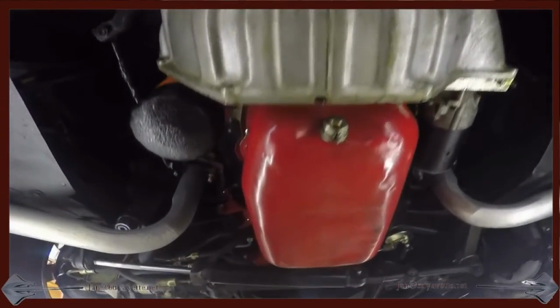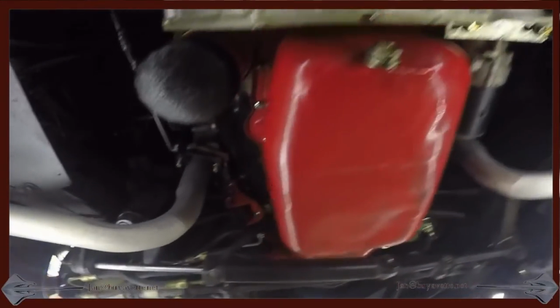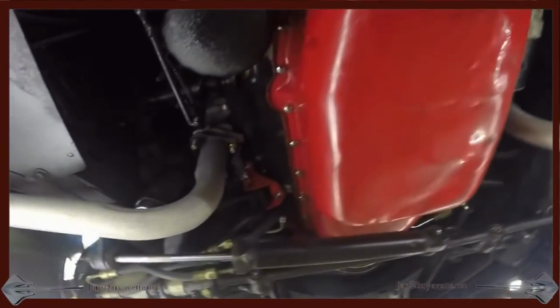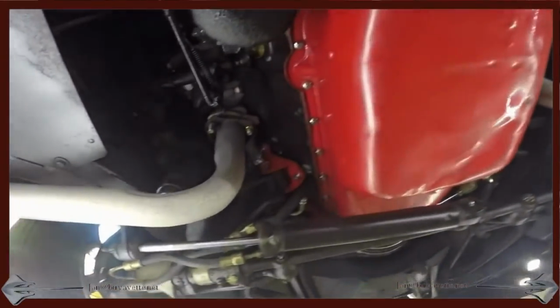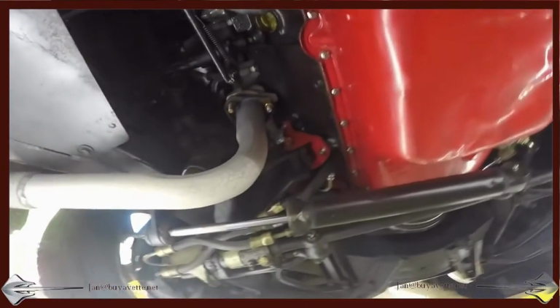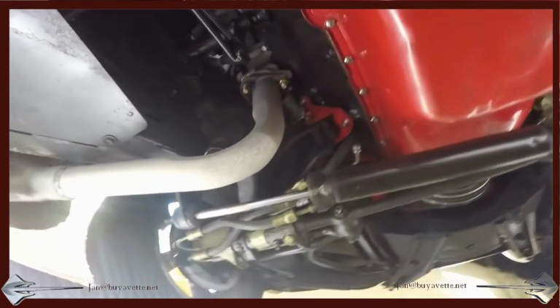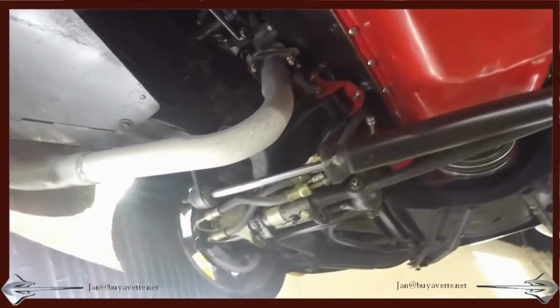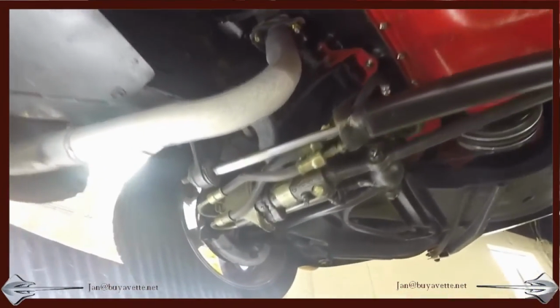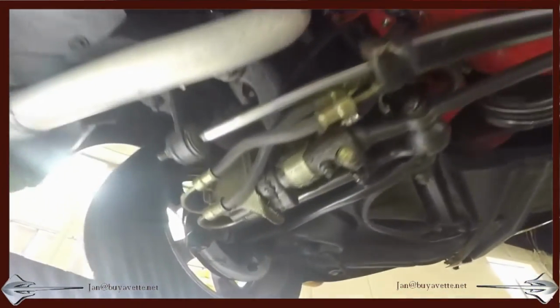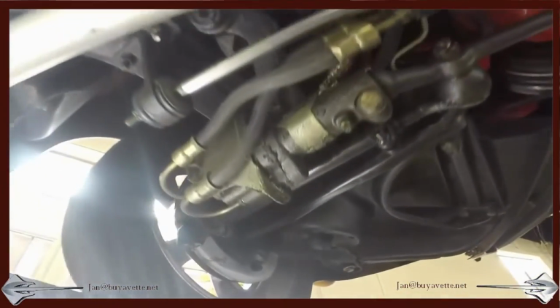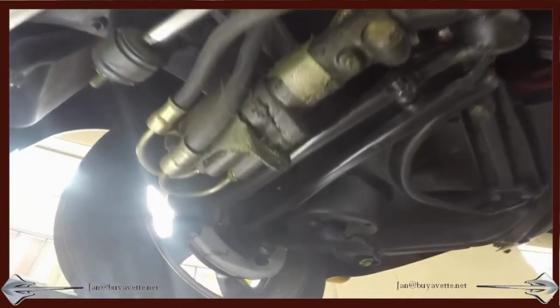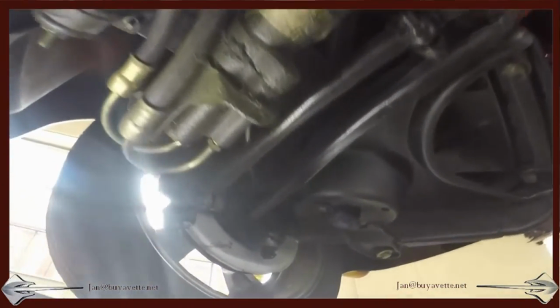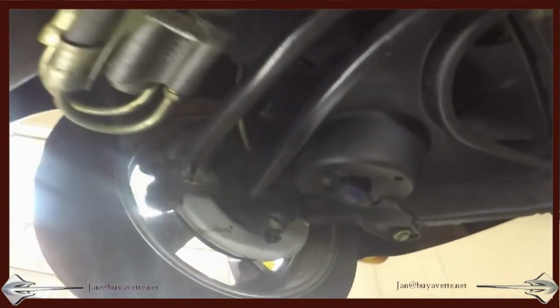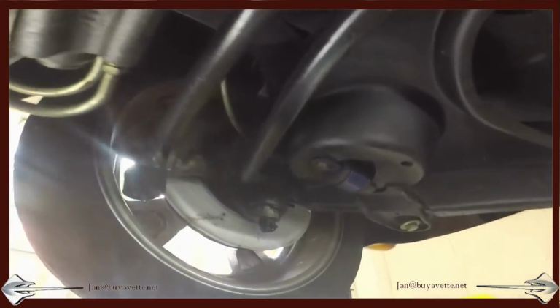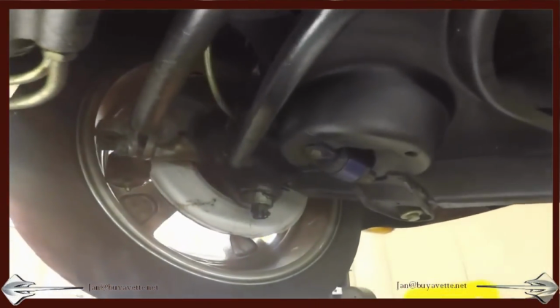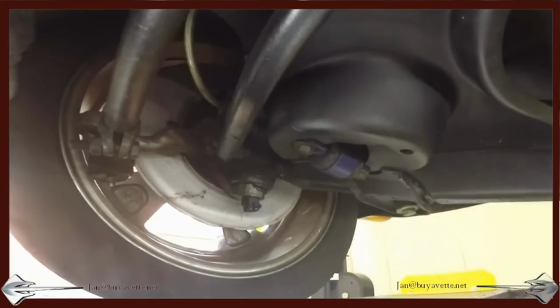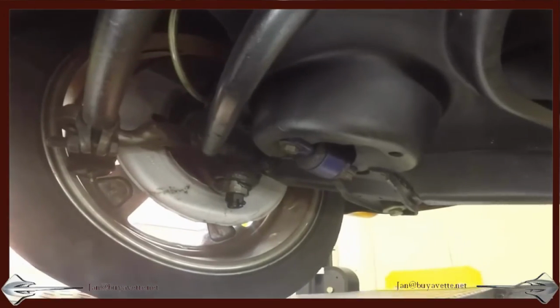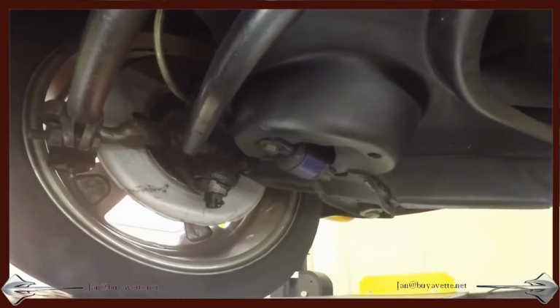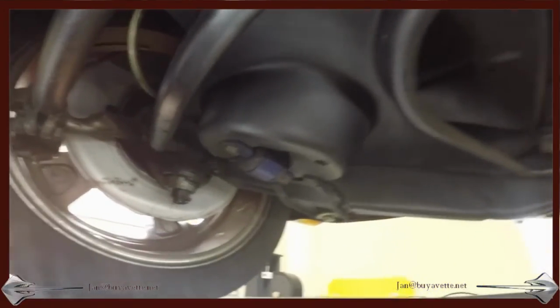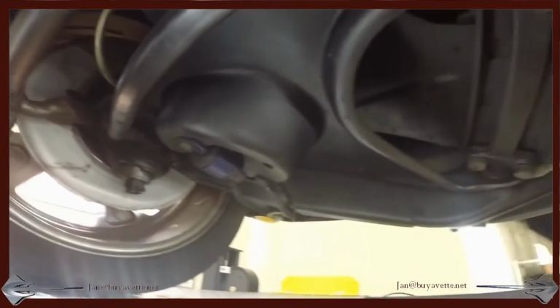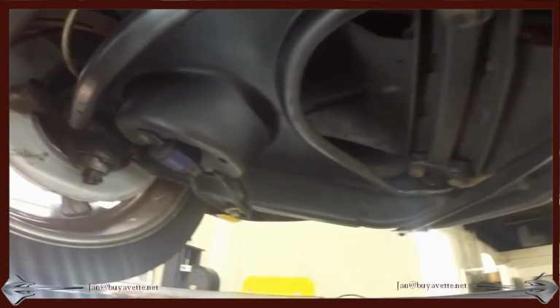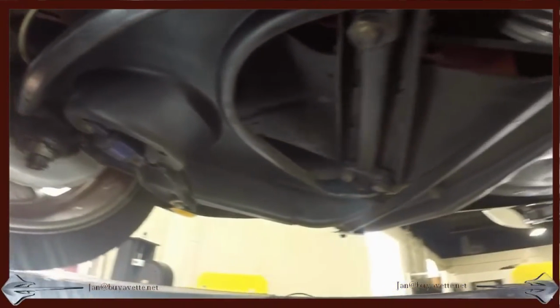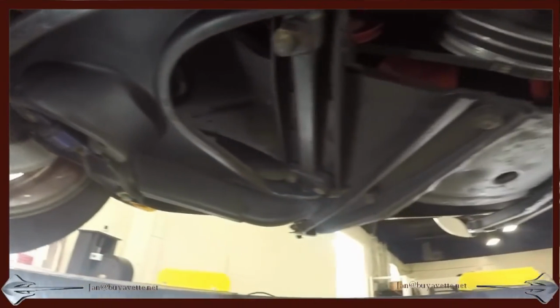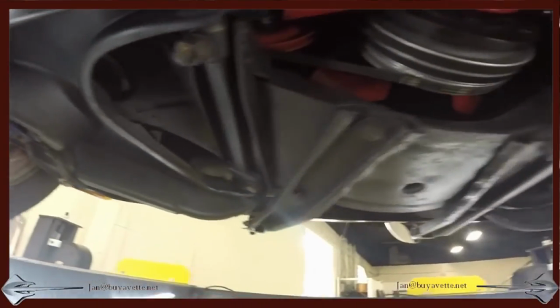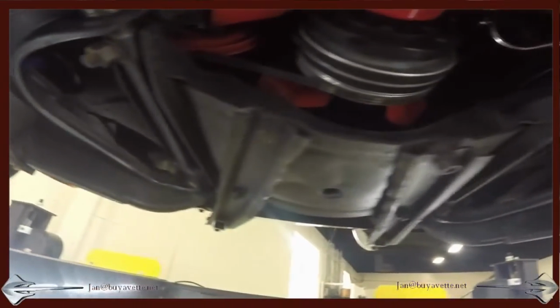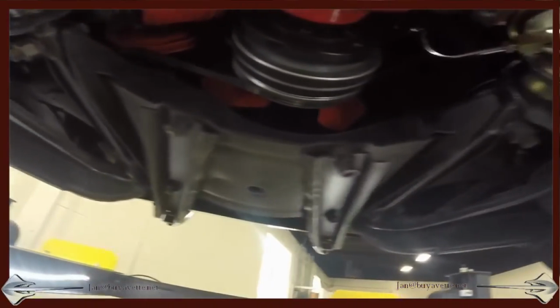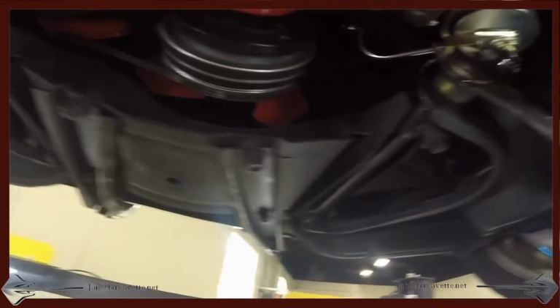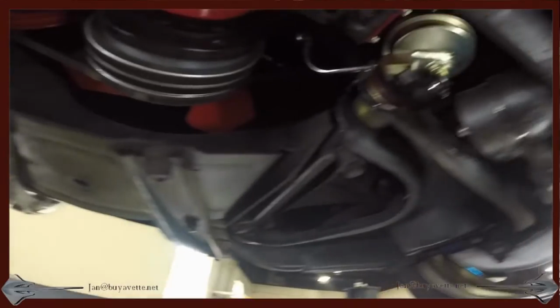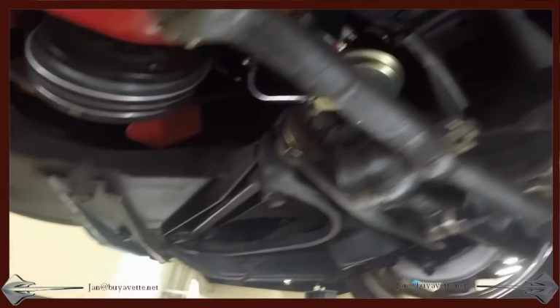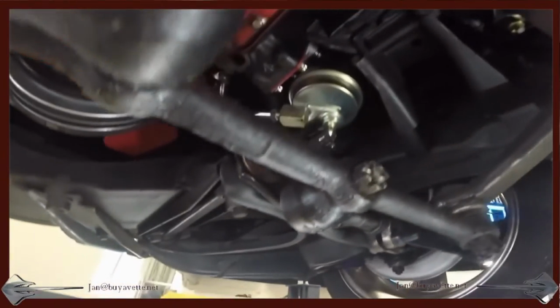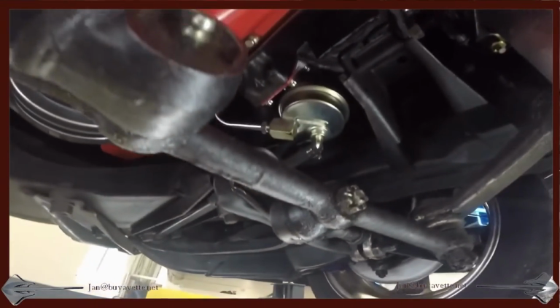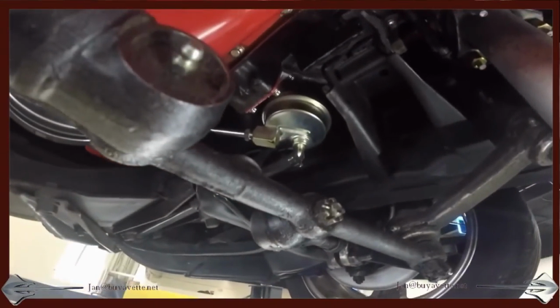It's fully operational and looking for a home. There you can see the power steering components, suspension, shocks in the front of the car — everything in great, great shape.